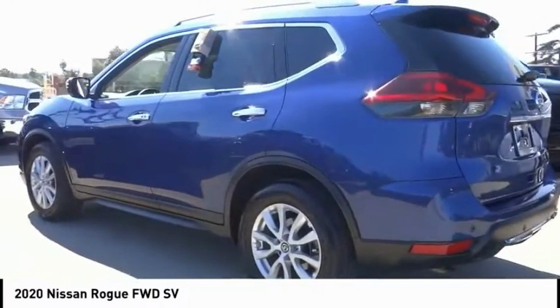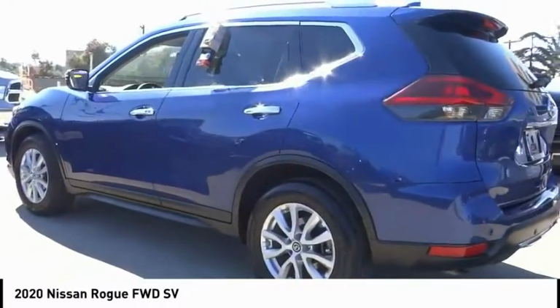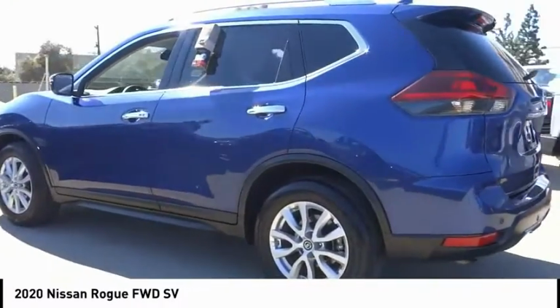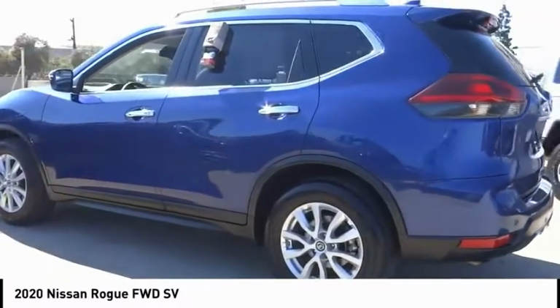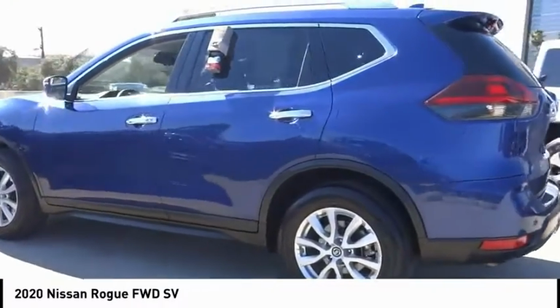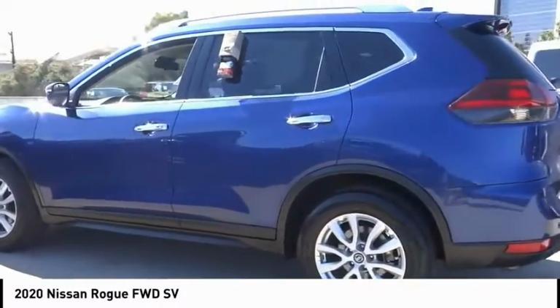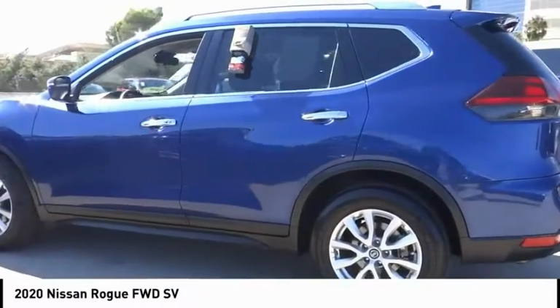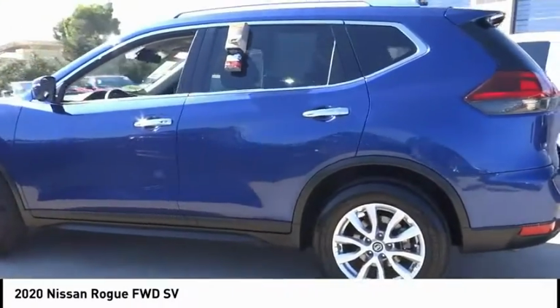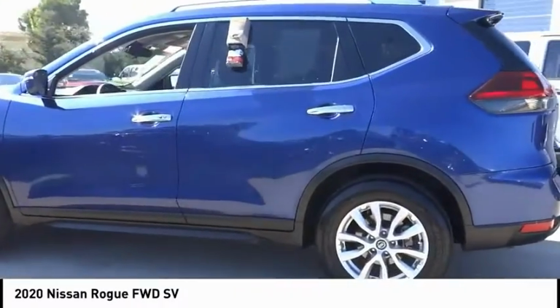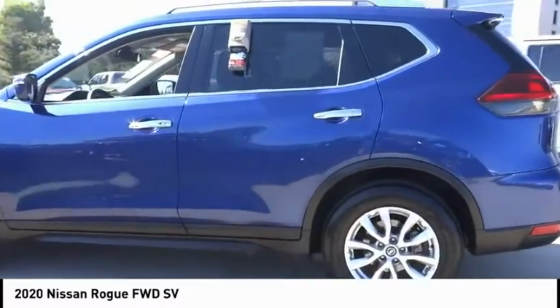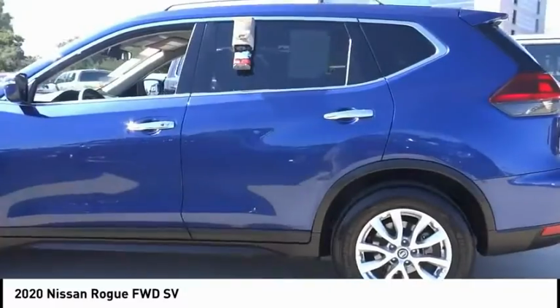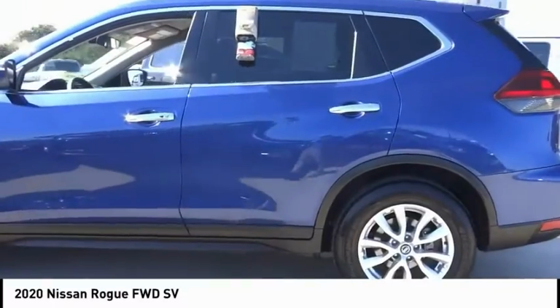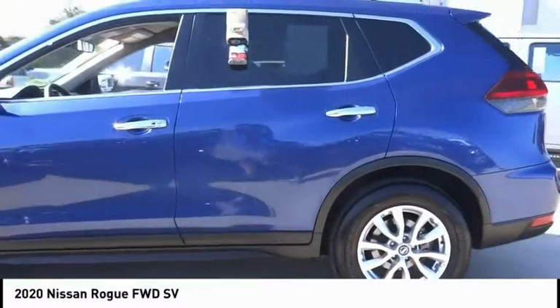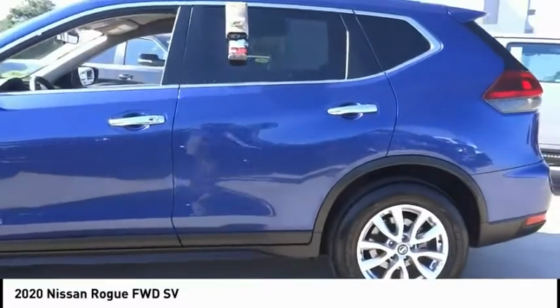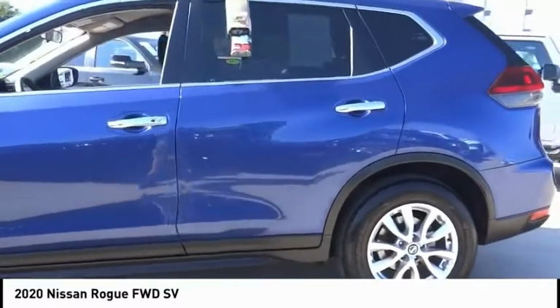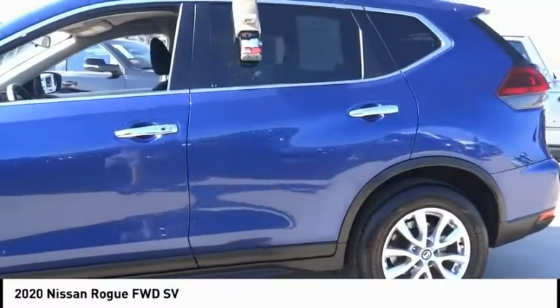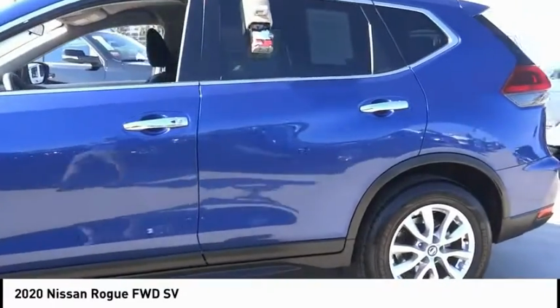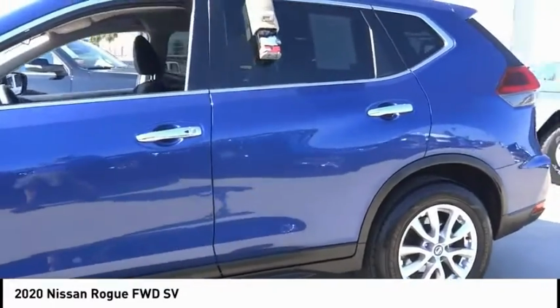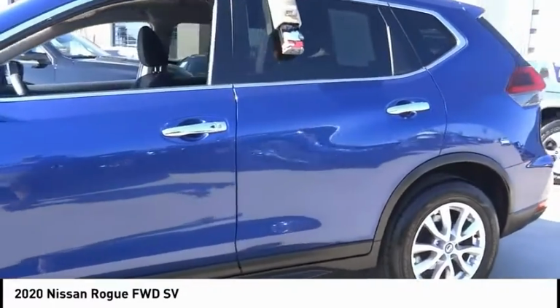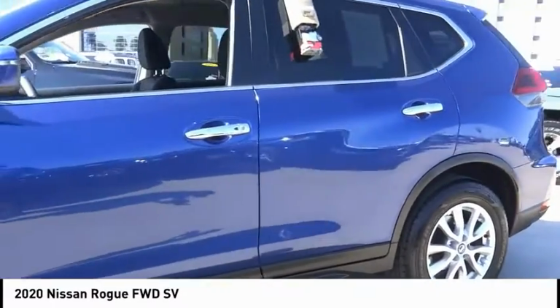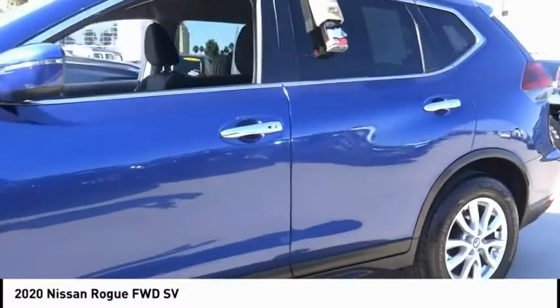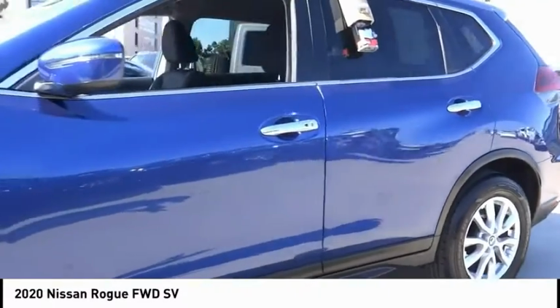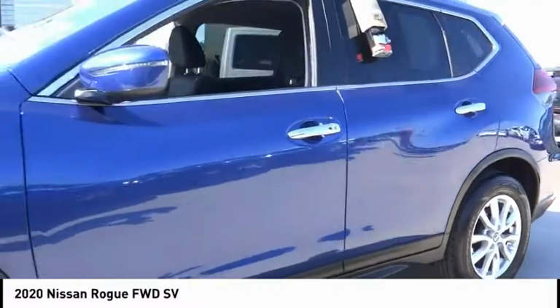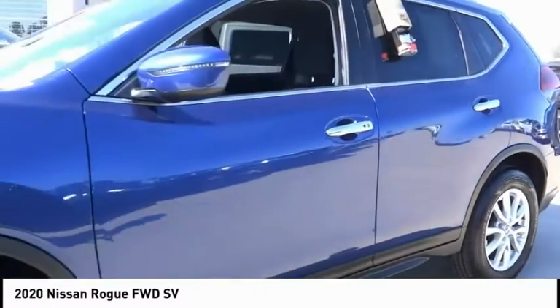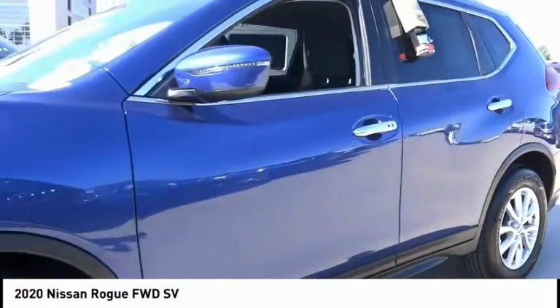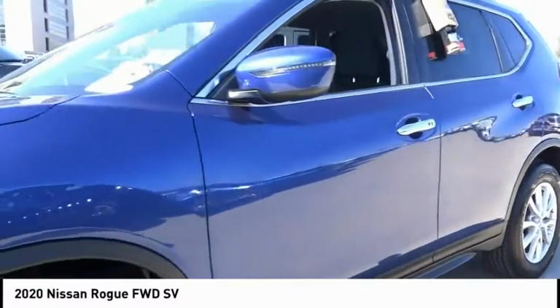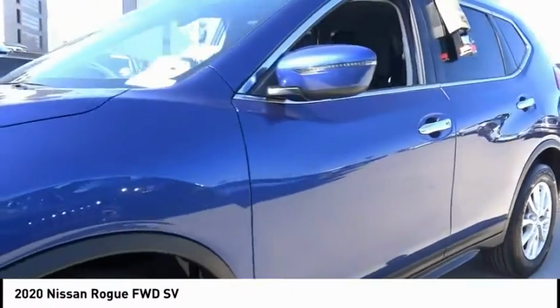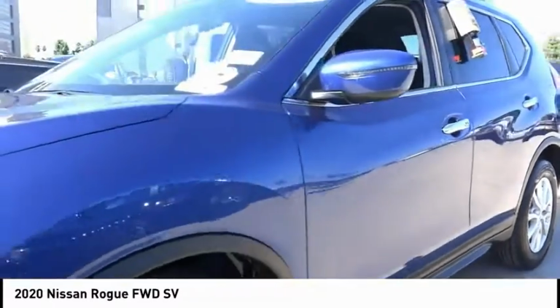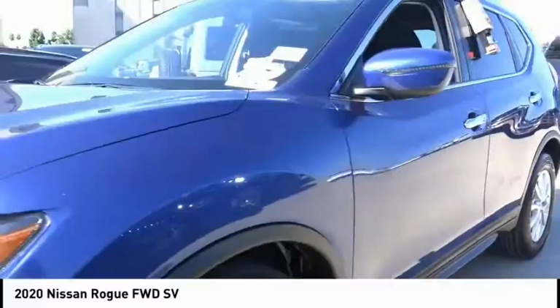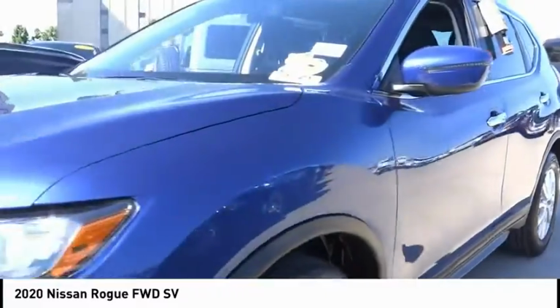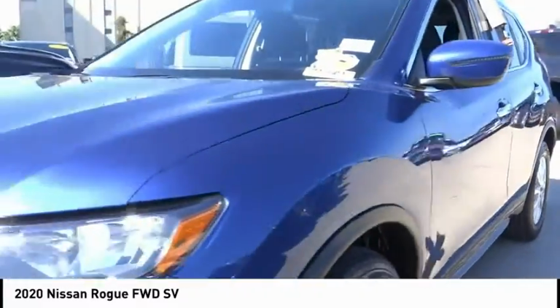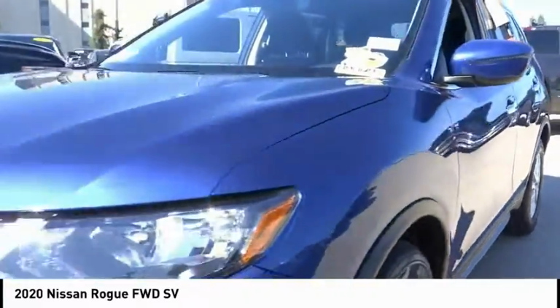This vehicle has less than 15,000 miles. Here are some of this vehicle's great options: electronic stability control, alloy wheels, power lift gate.